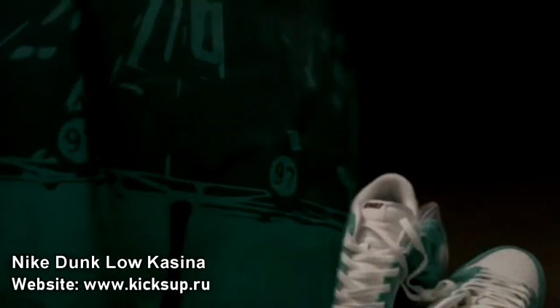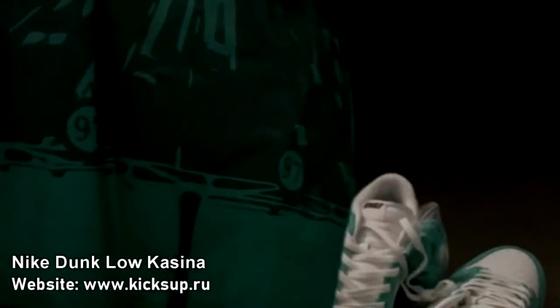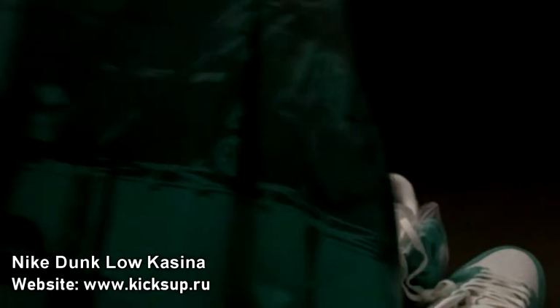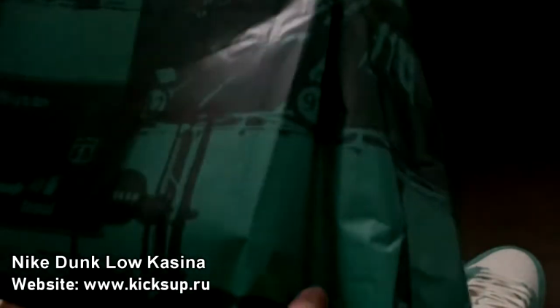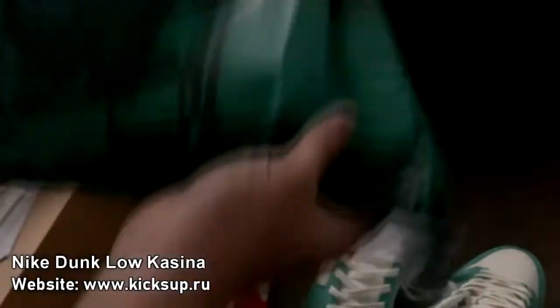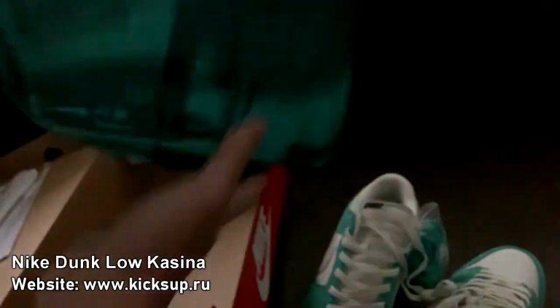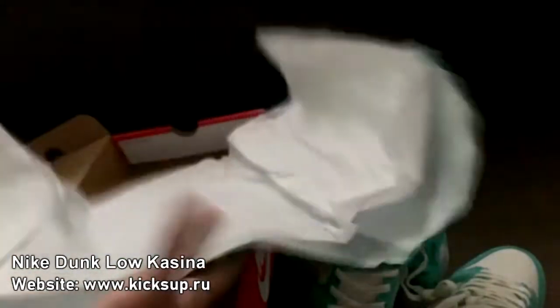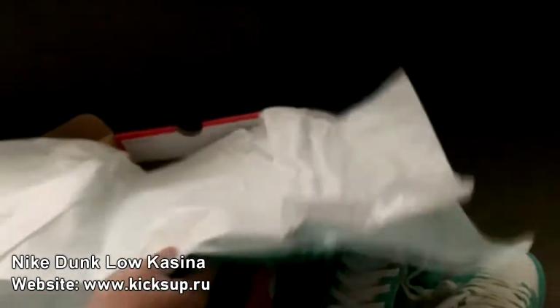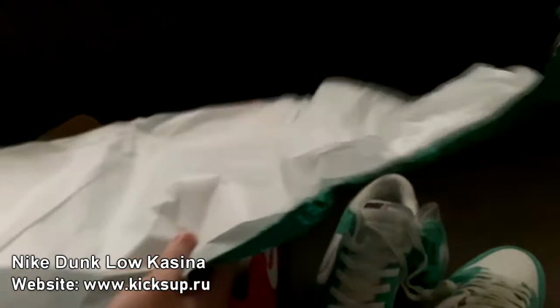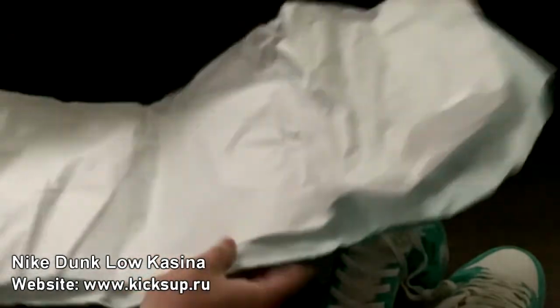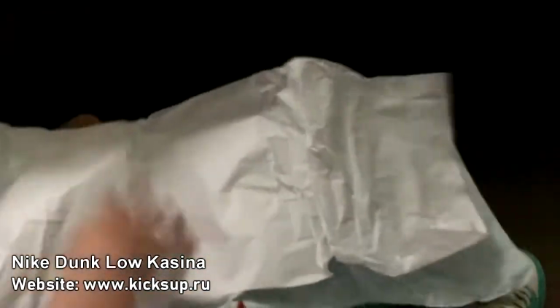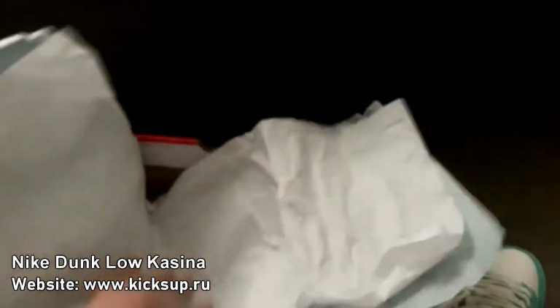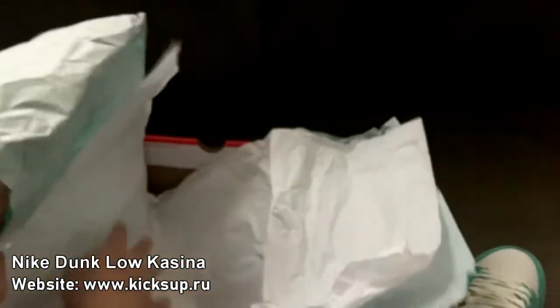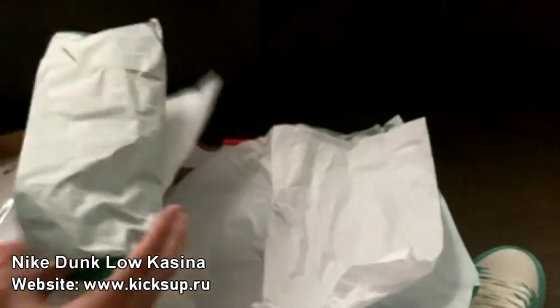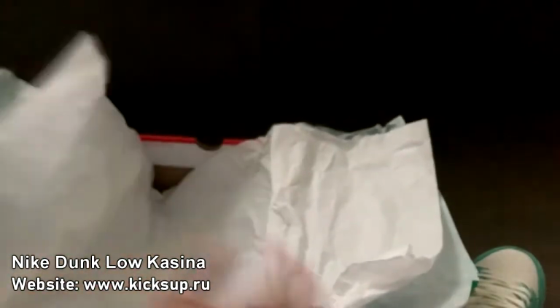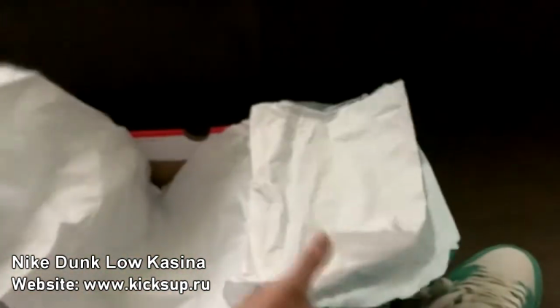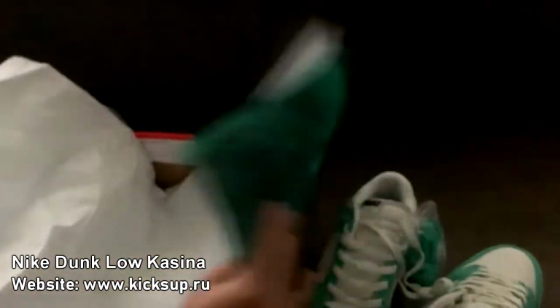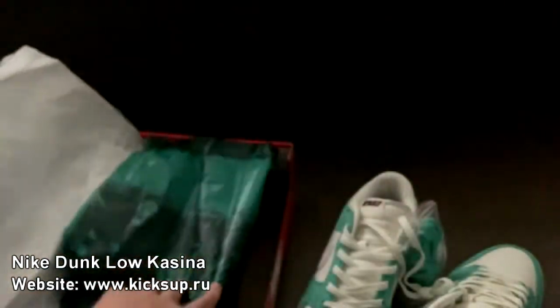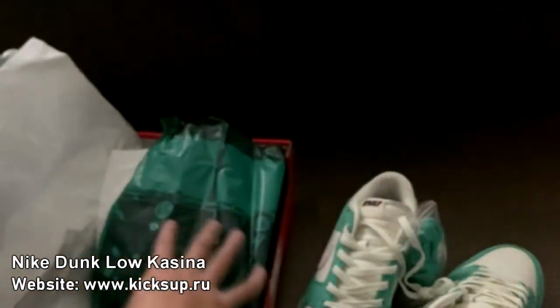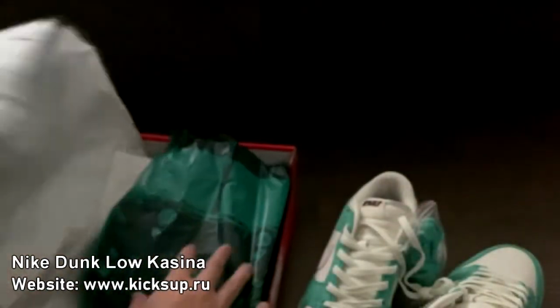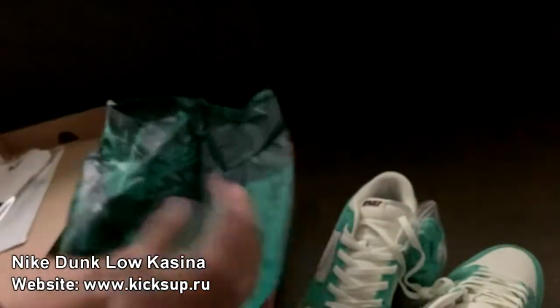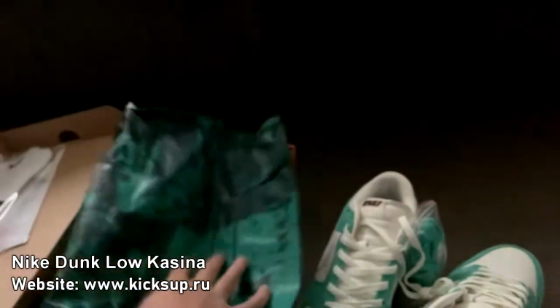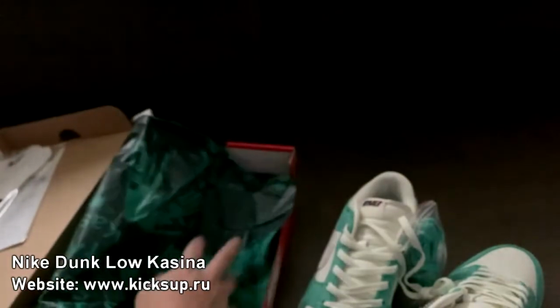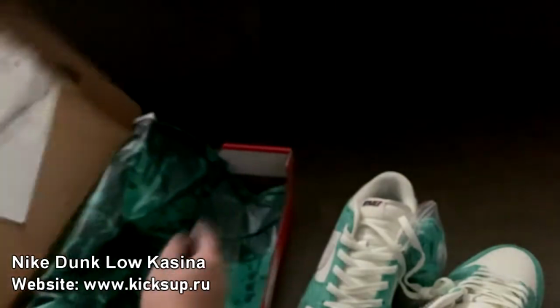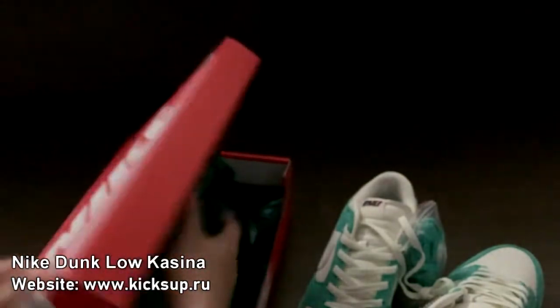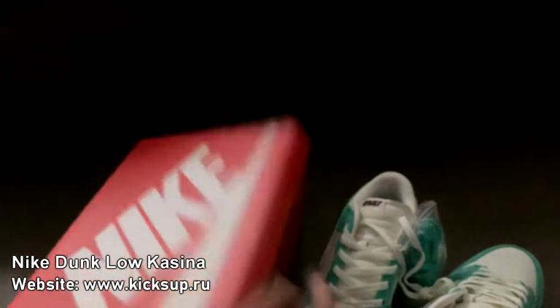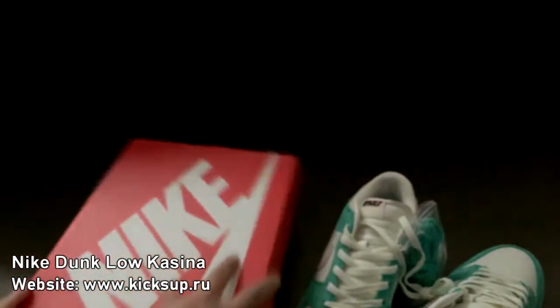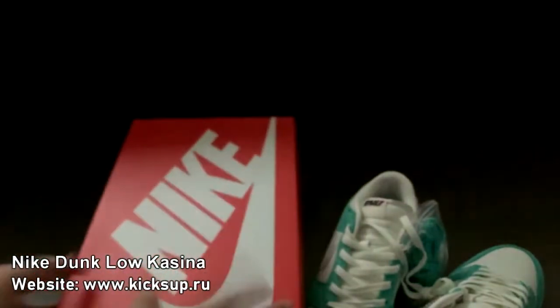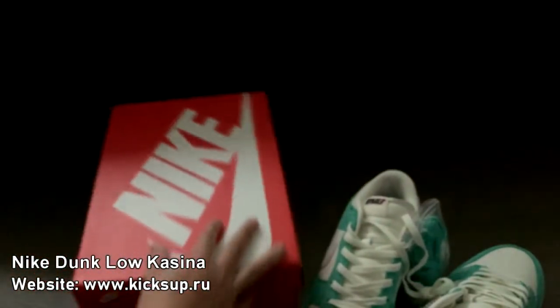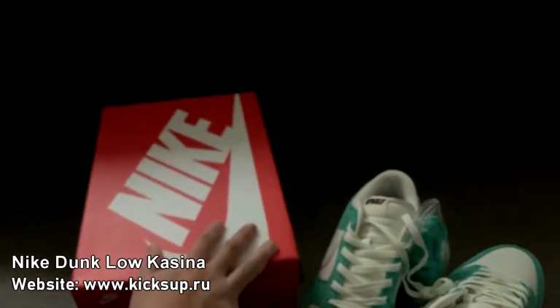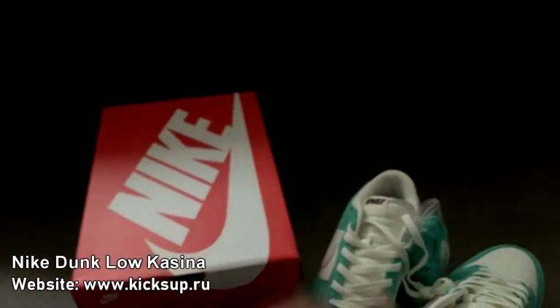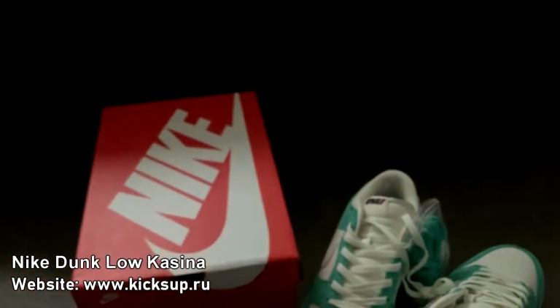Pretty interesting. I believe these are exclusives in Asia and Korea. But yeah, let's talk about the shoes.